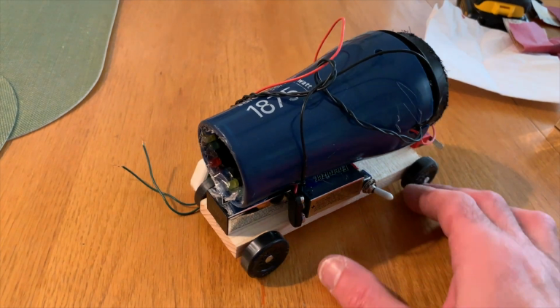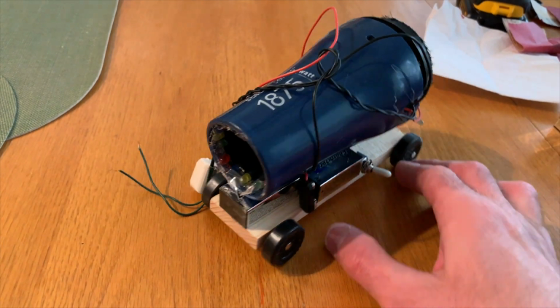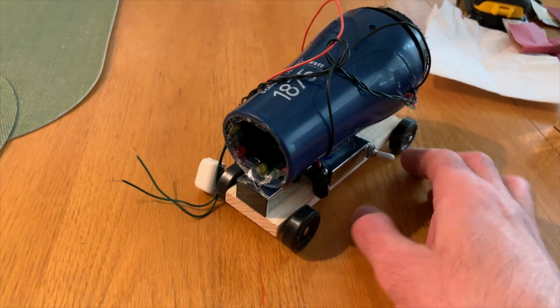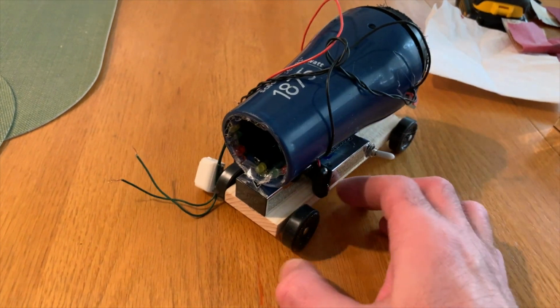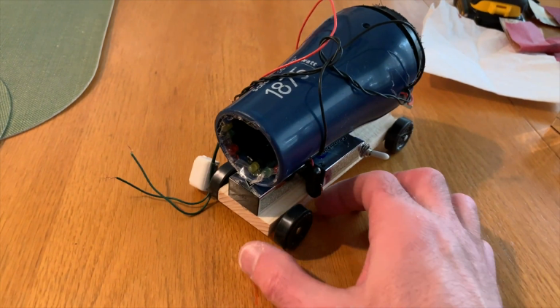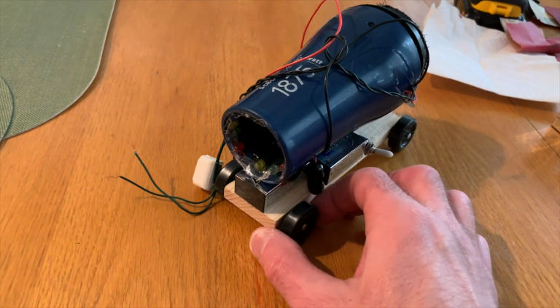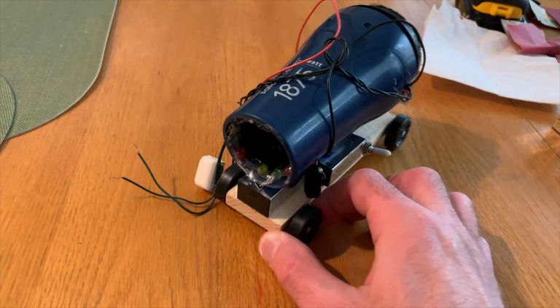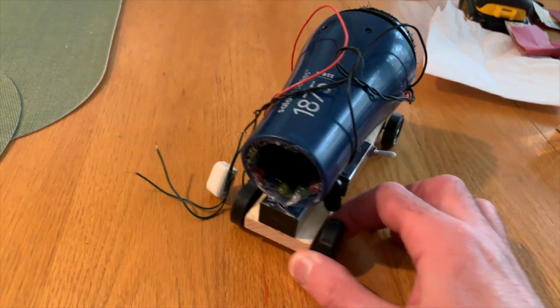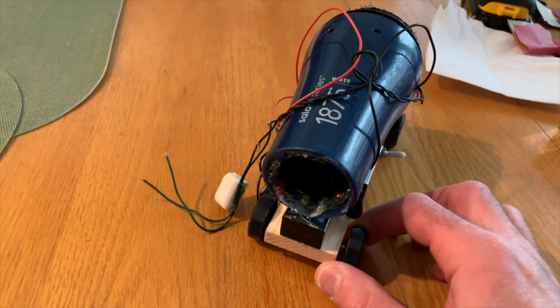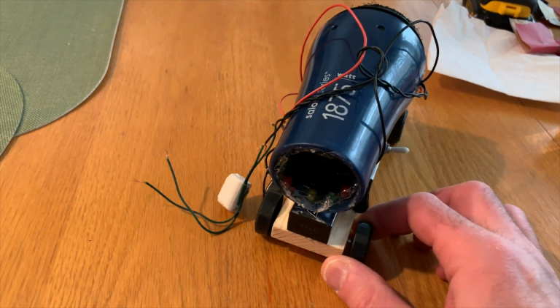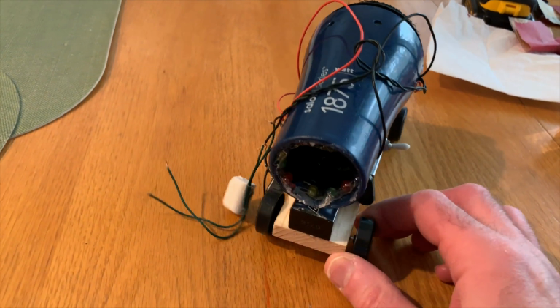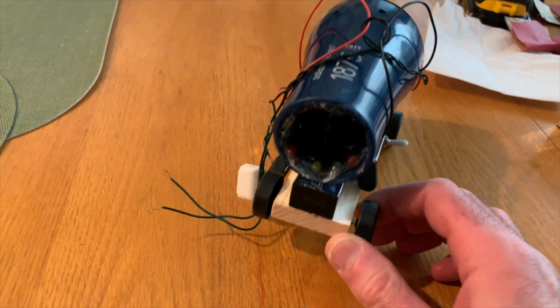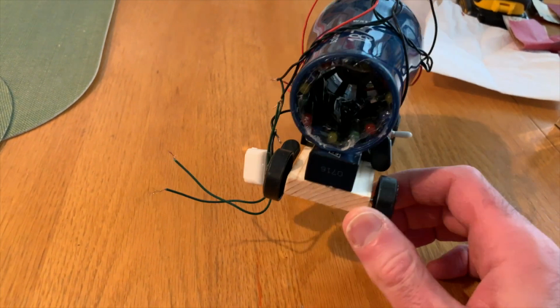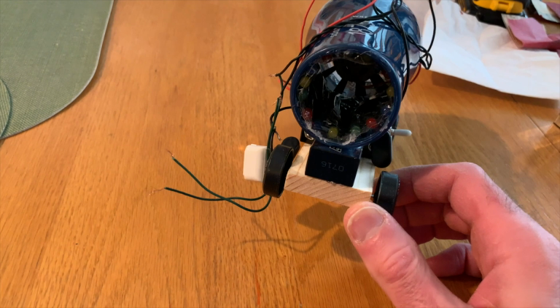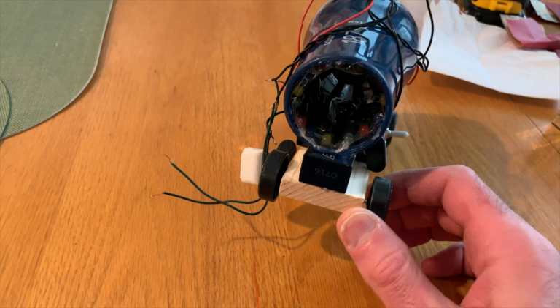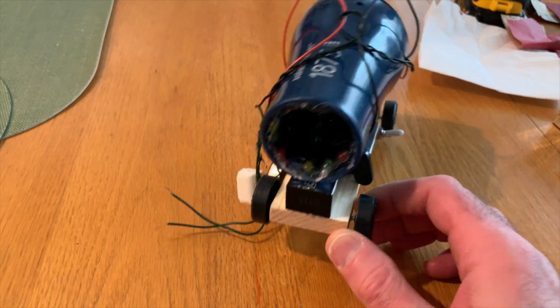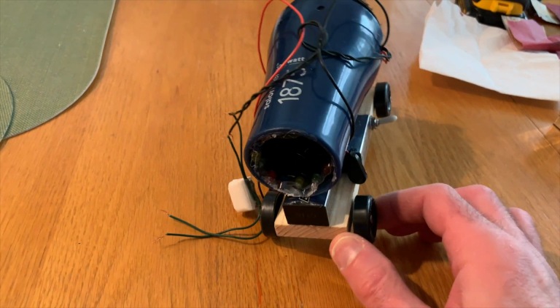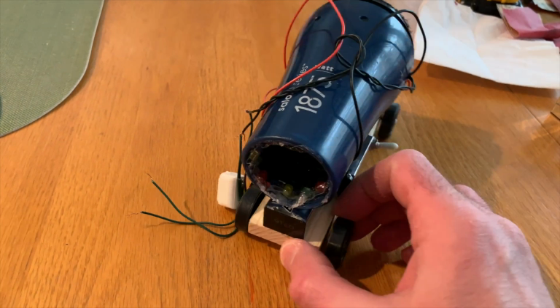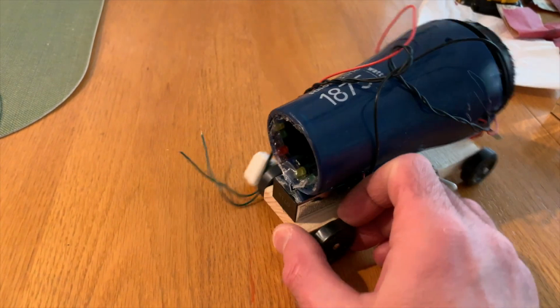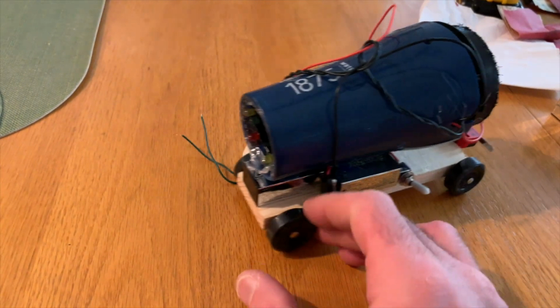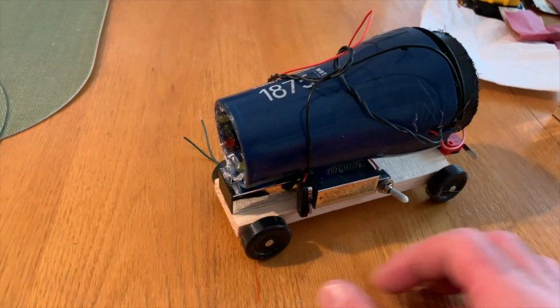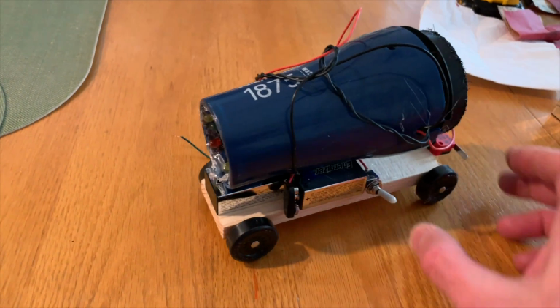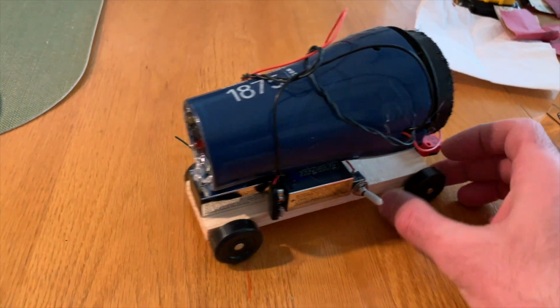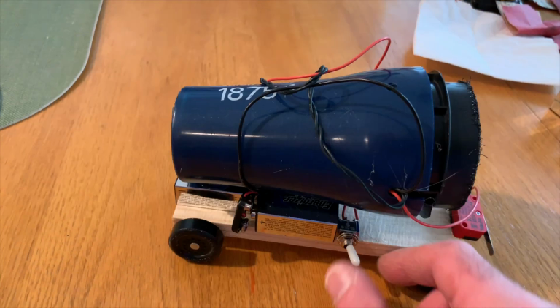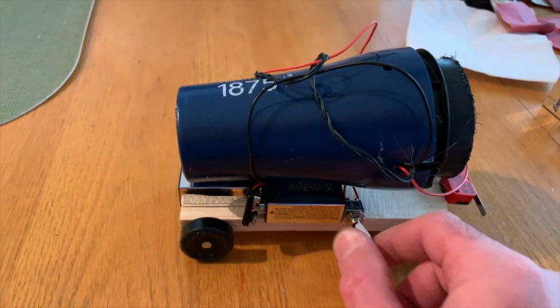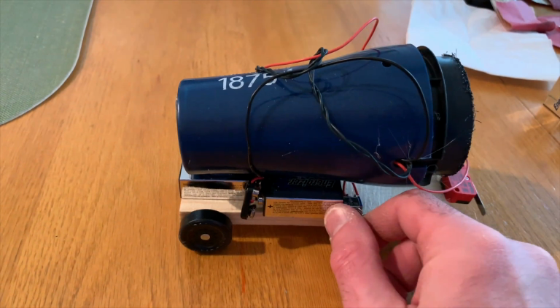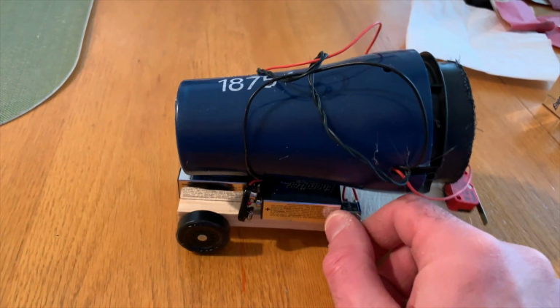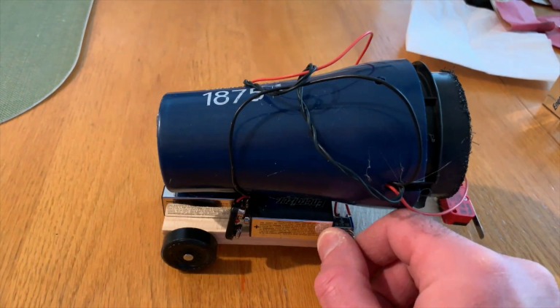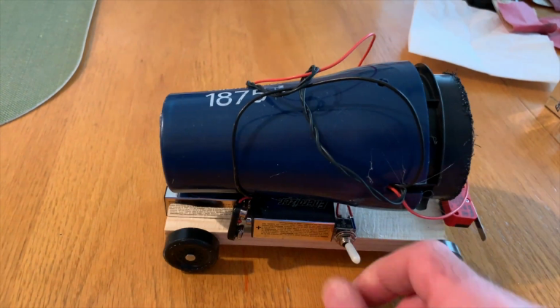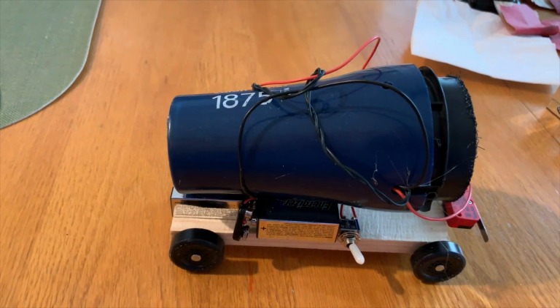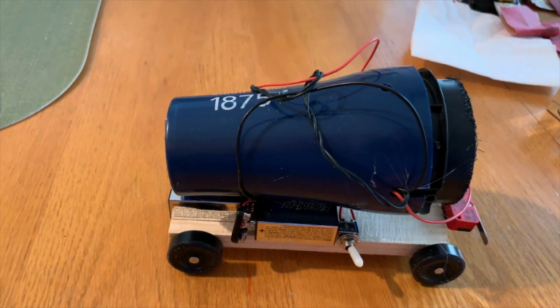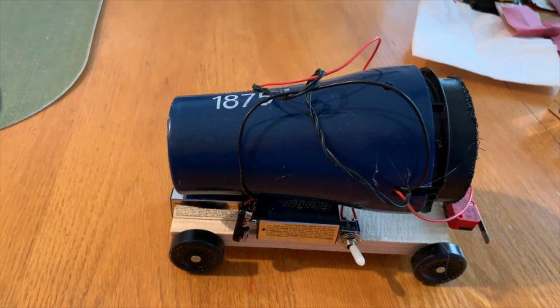I went ahead and added some LED lights just for decoration, and there's an on/off switch to control the power to the system.